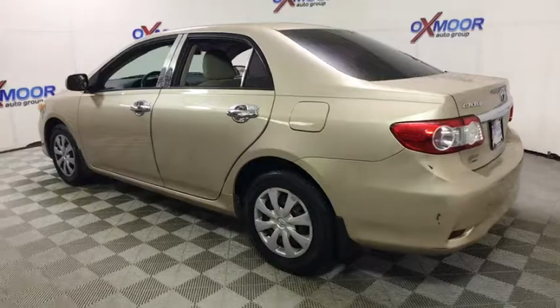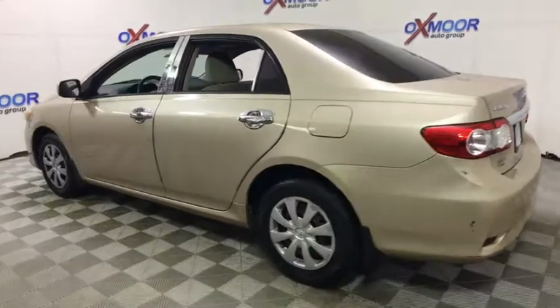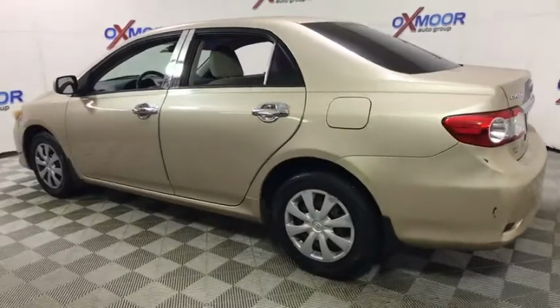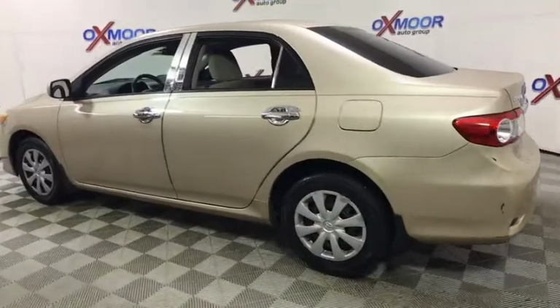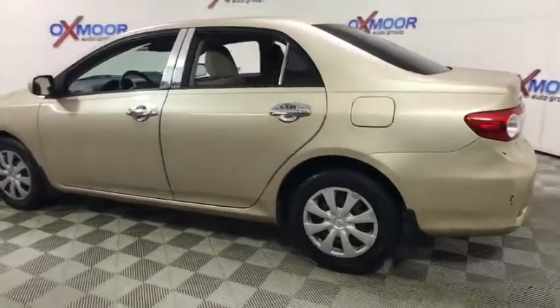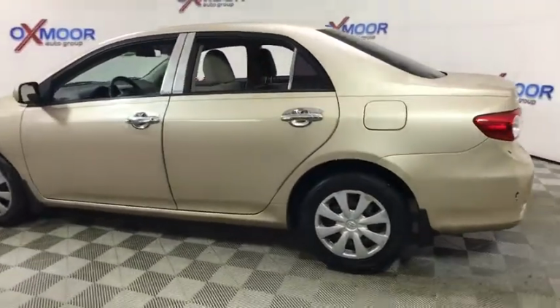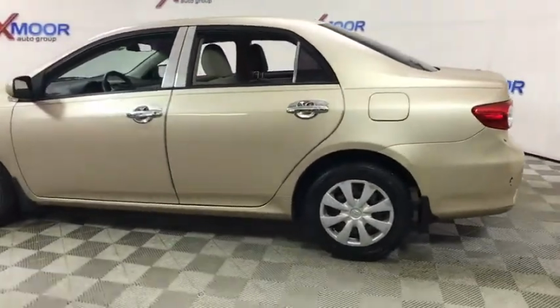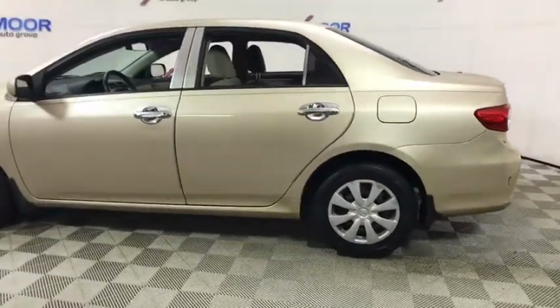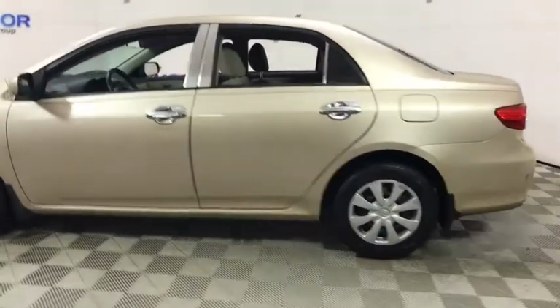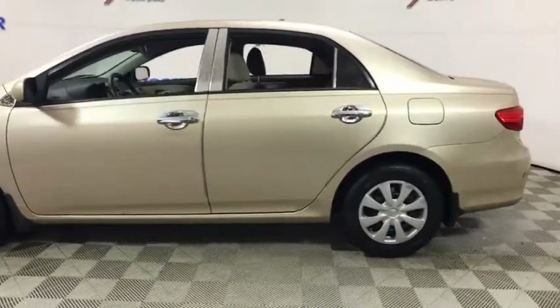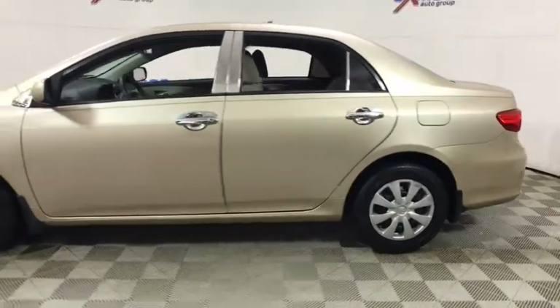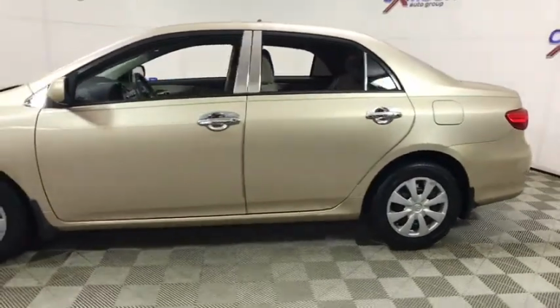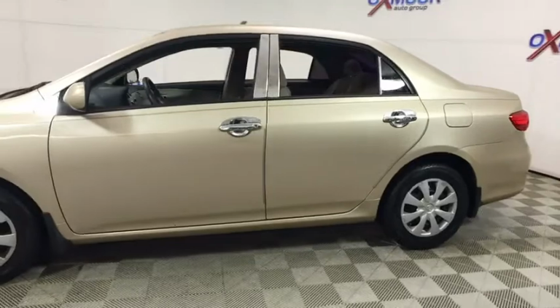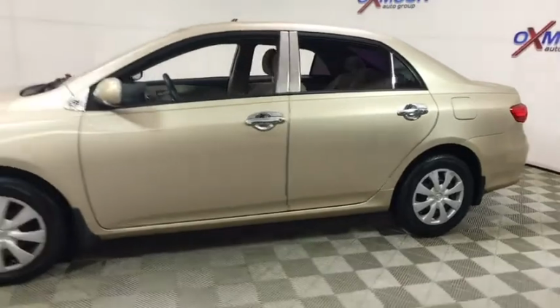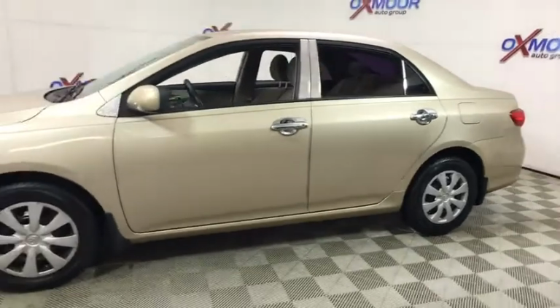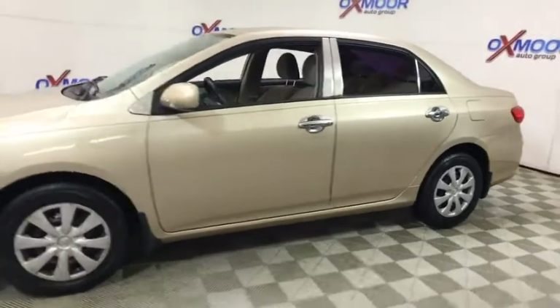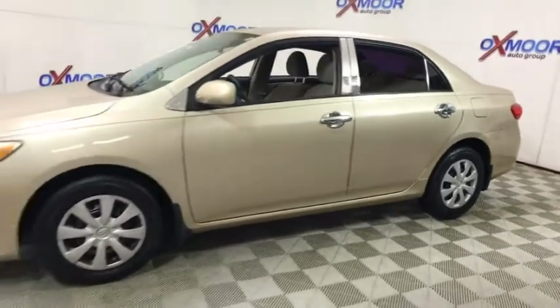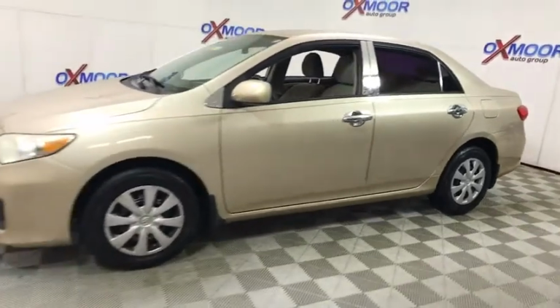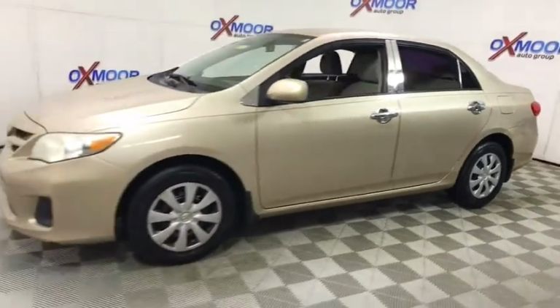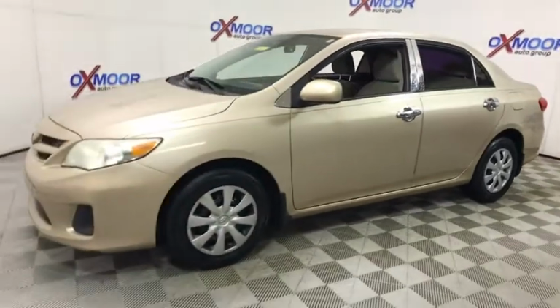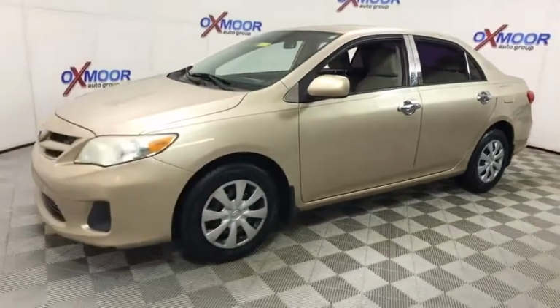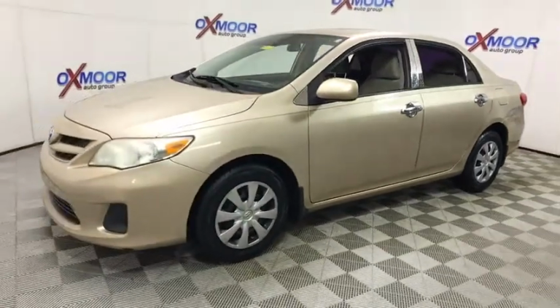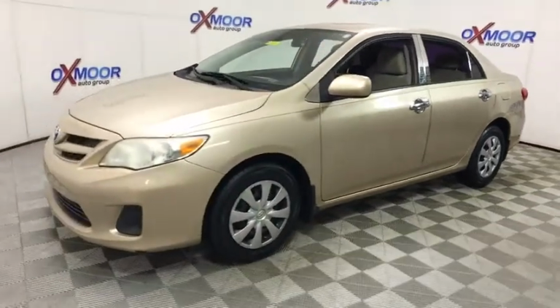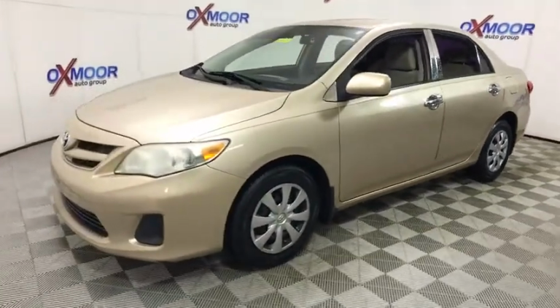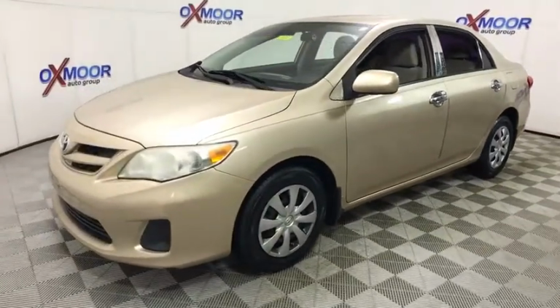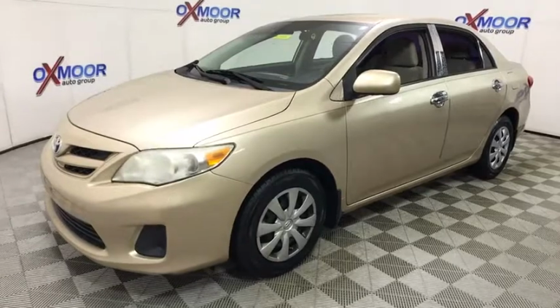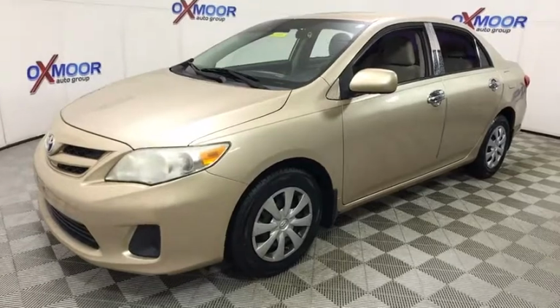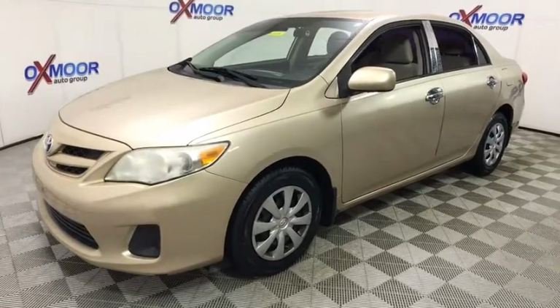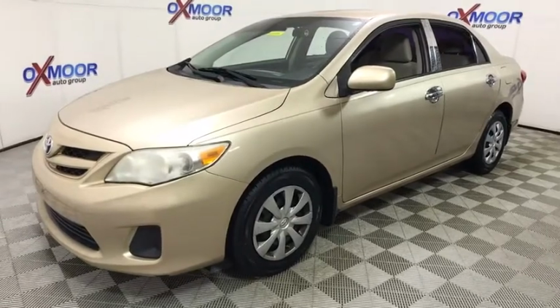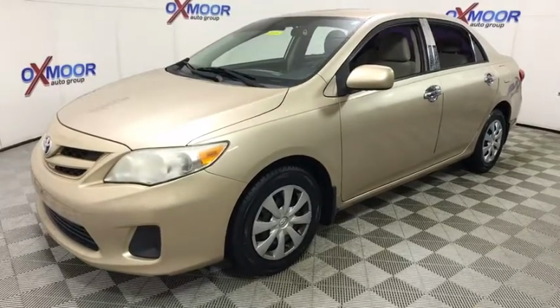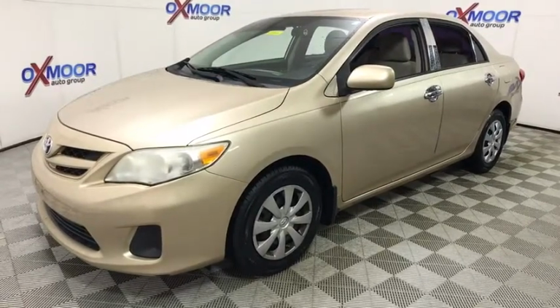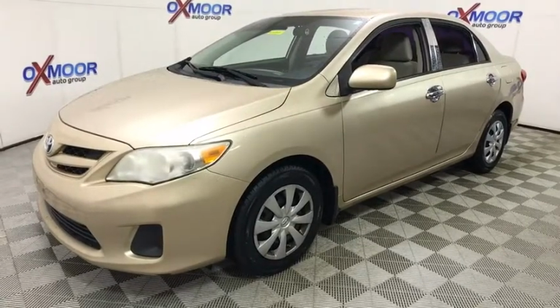2011 Toyota Corolla. The Corolla is still a great option for those who want dependability, comfort, and value. This vehicle has less than 75,000 miles. Here are some of this vehicle's great options.